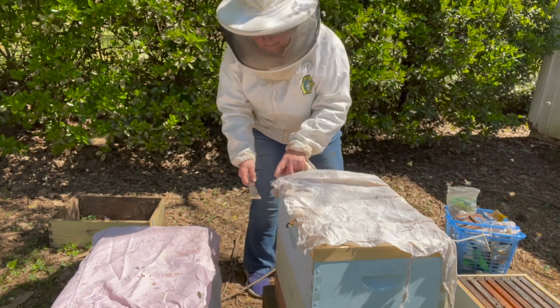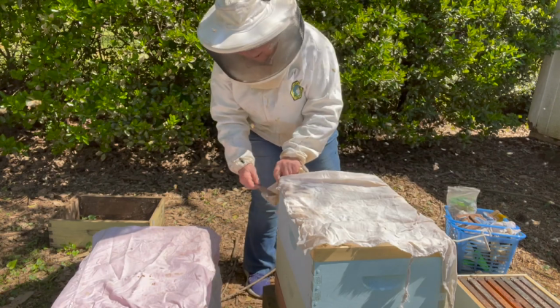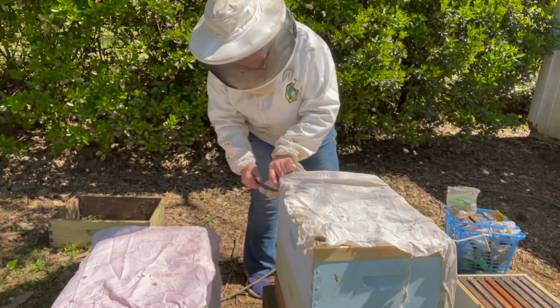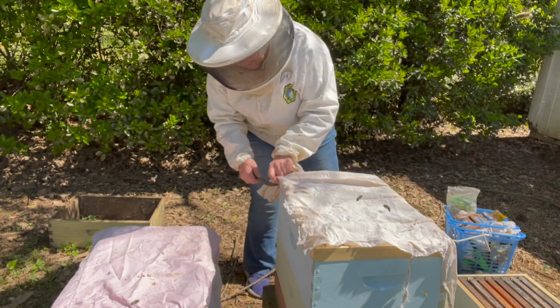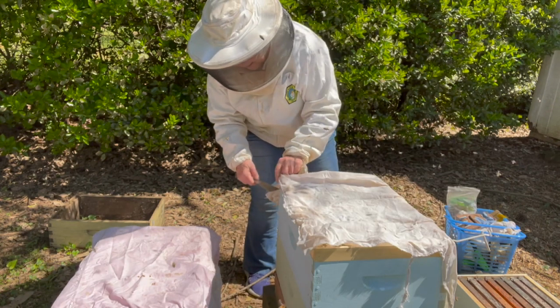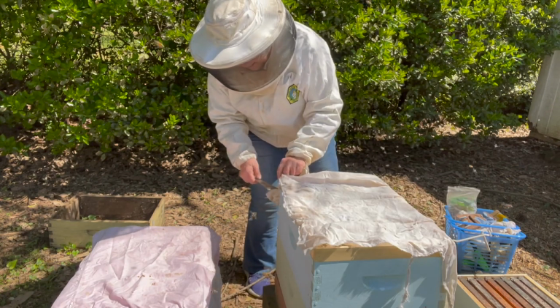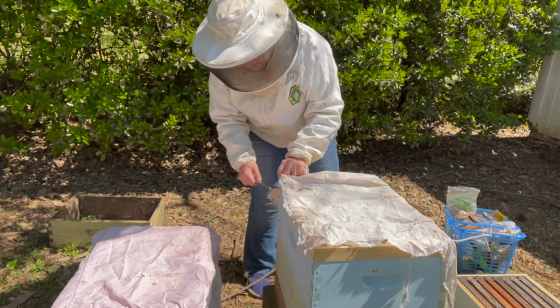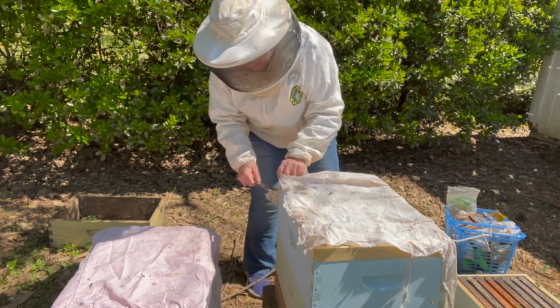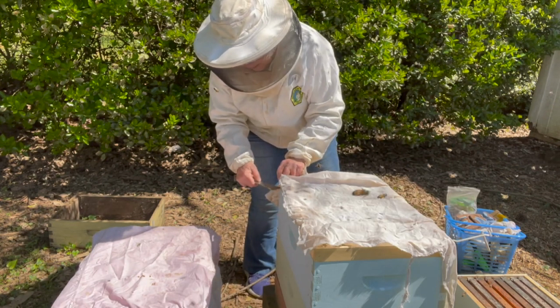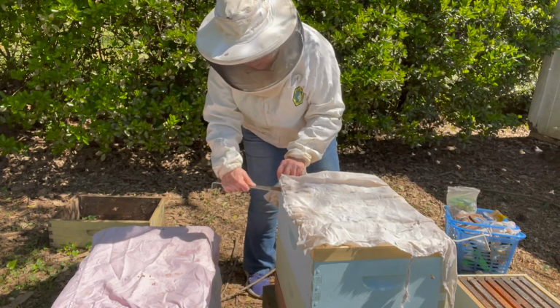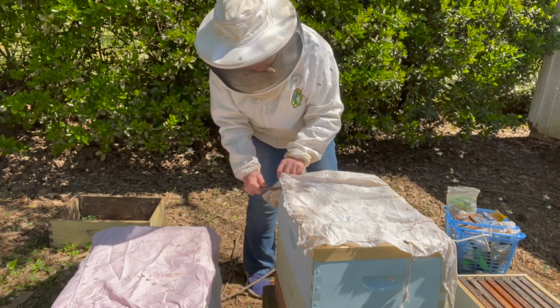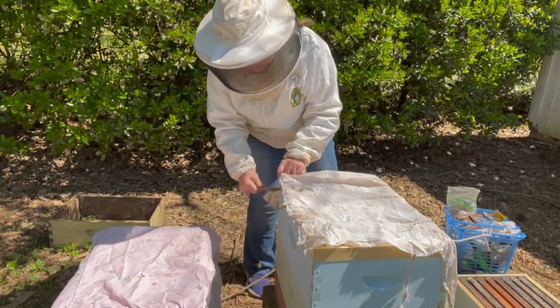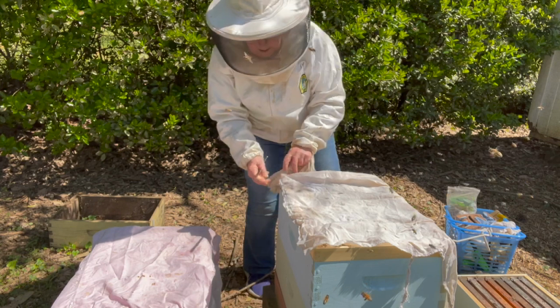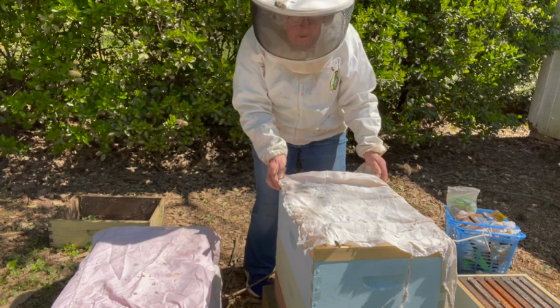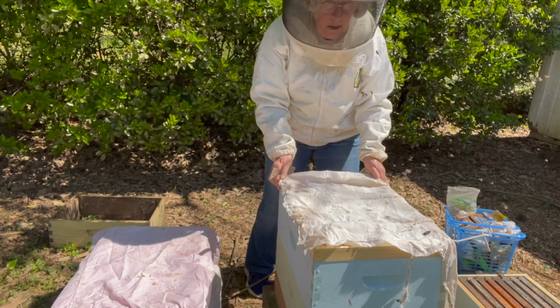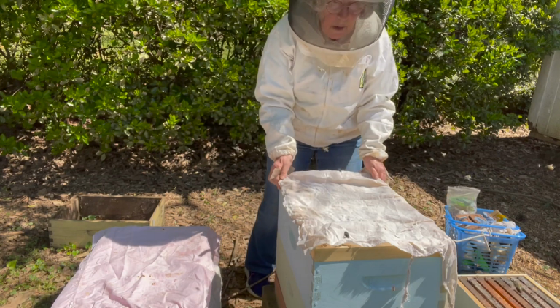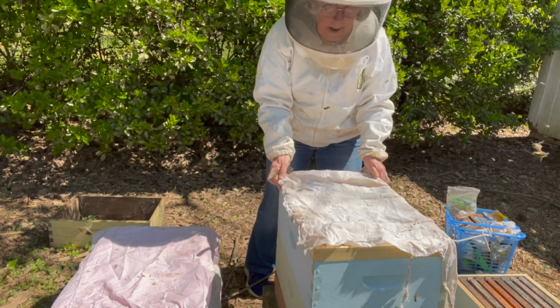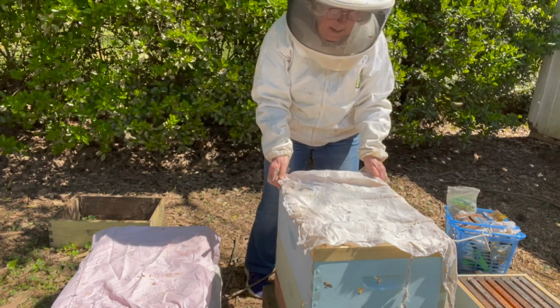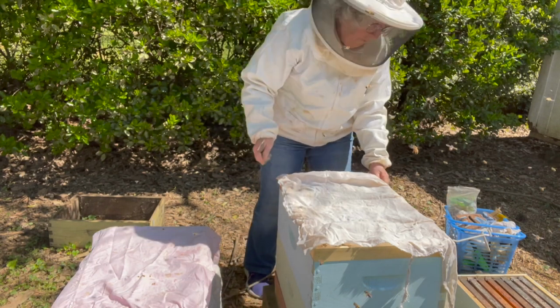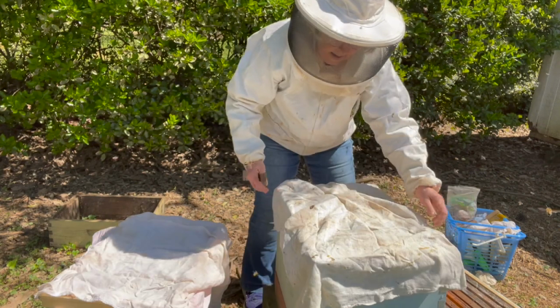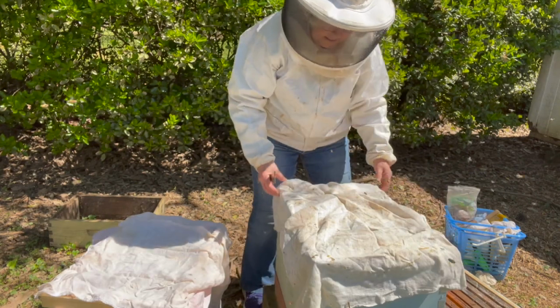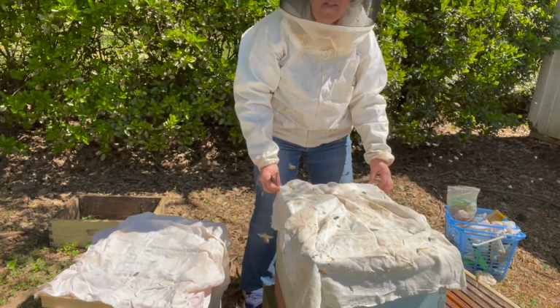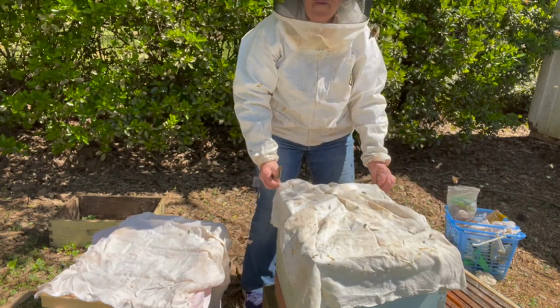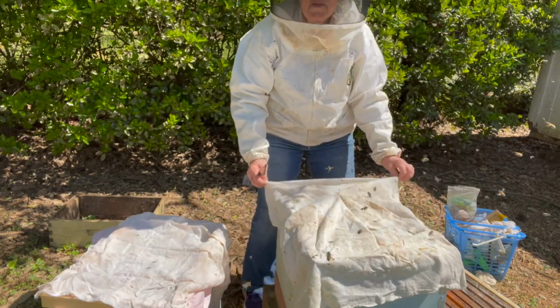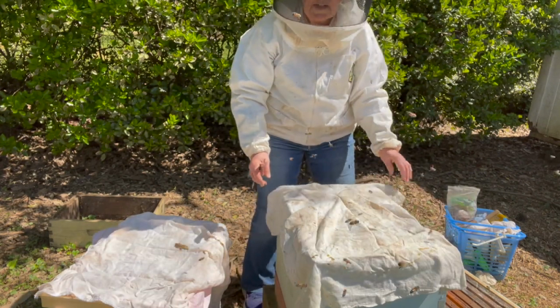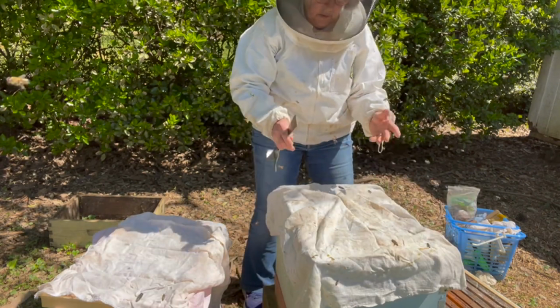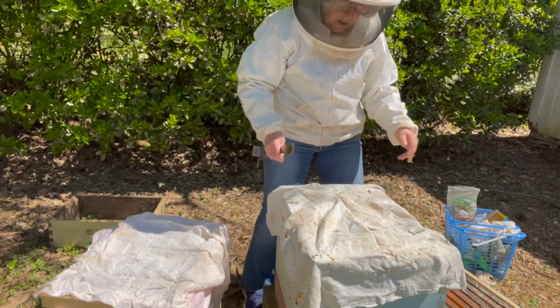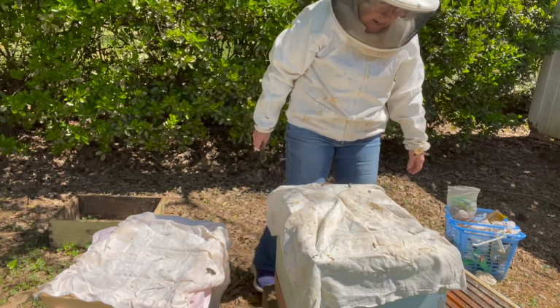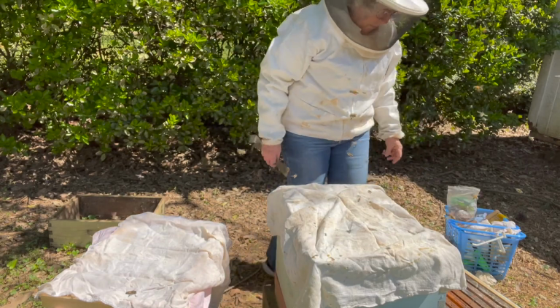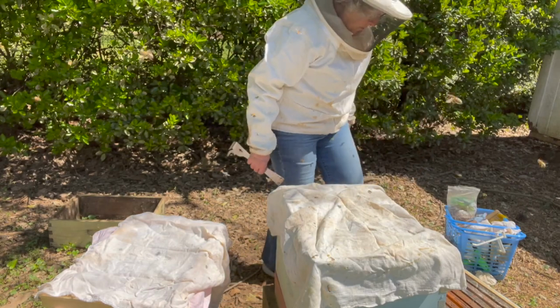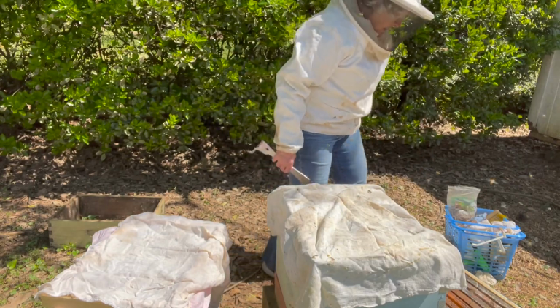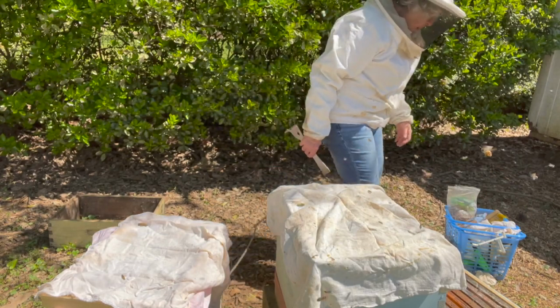The hive drape keeps the bees much calmer. You have to use your smoker much less often. You can see how the hive drape serves as a sort of false top for them for just a little while.